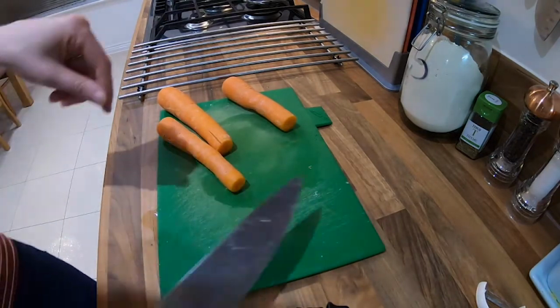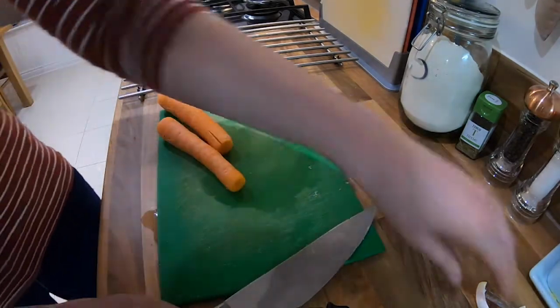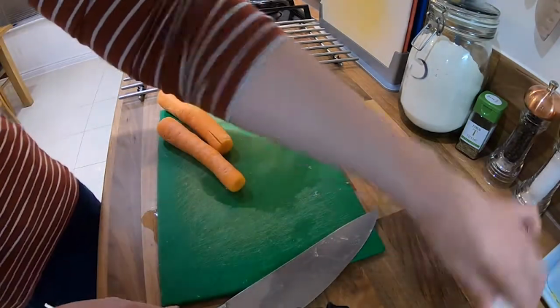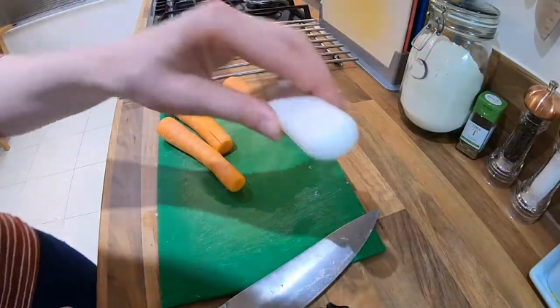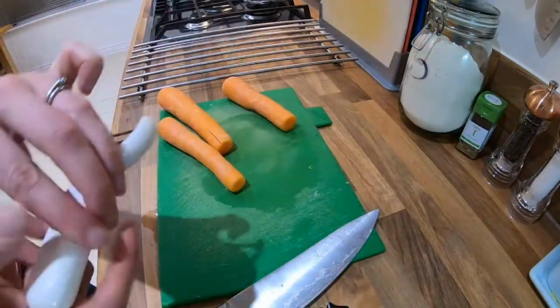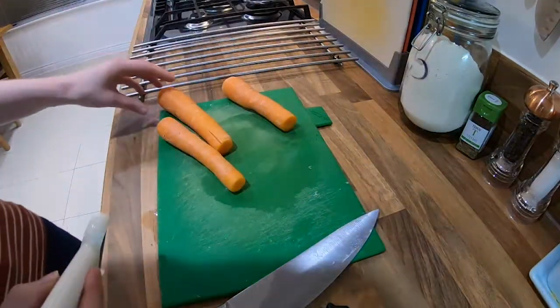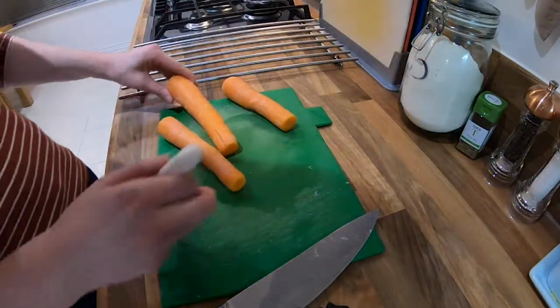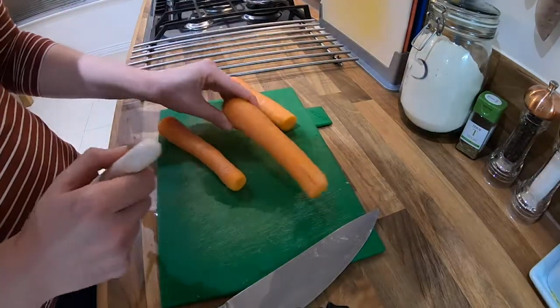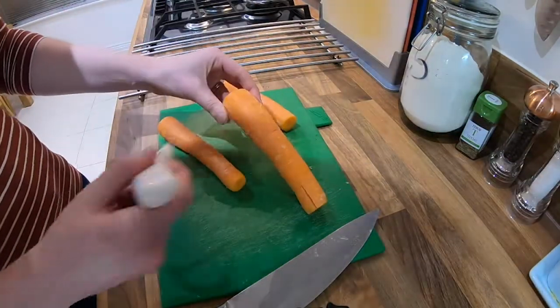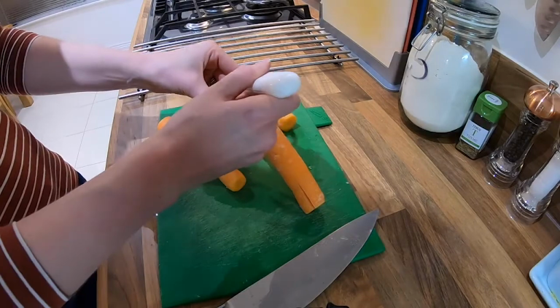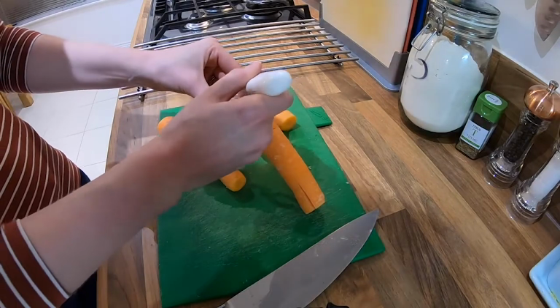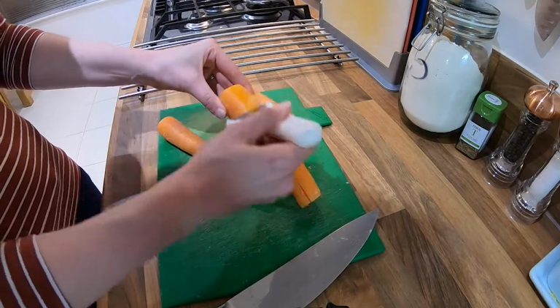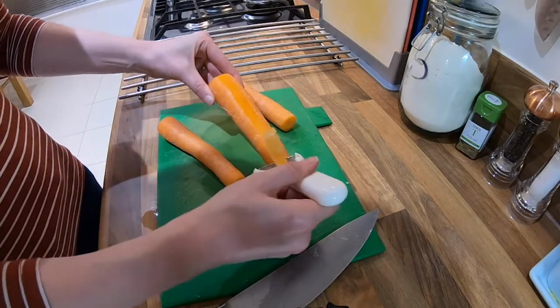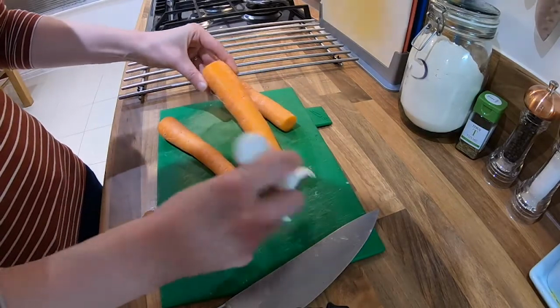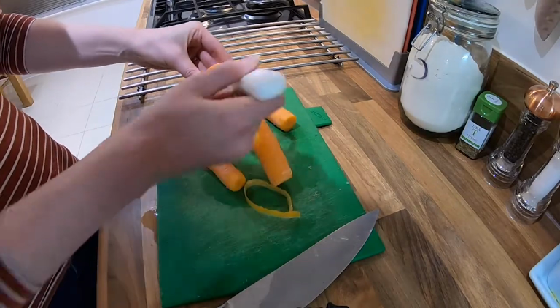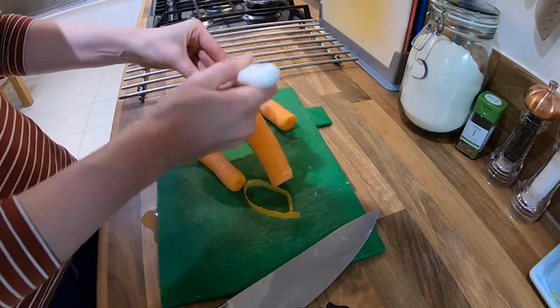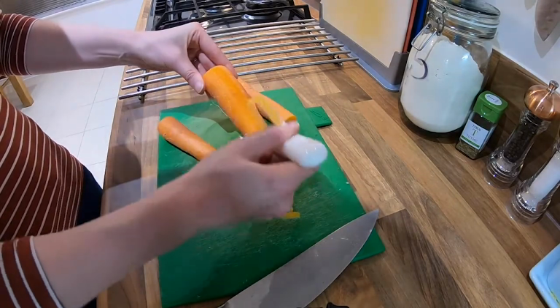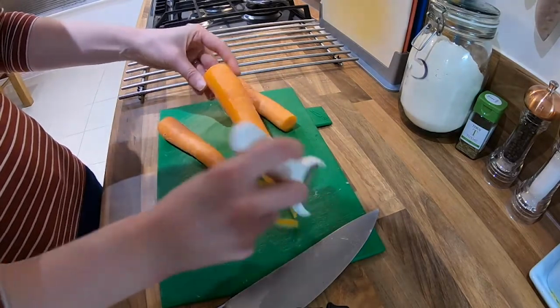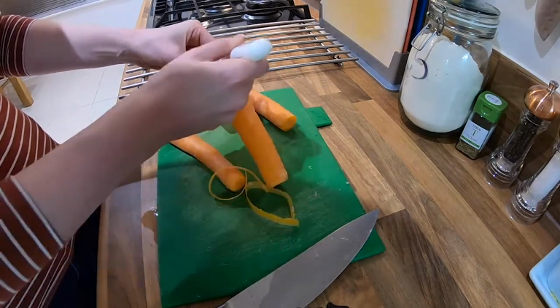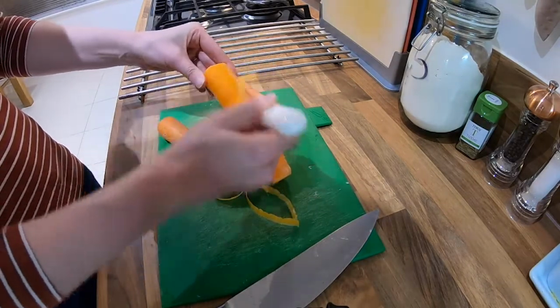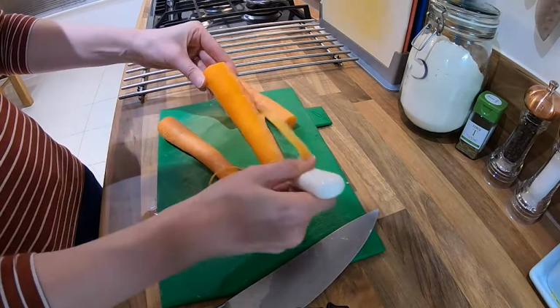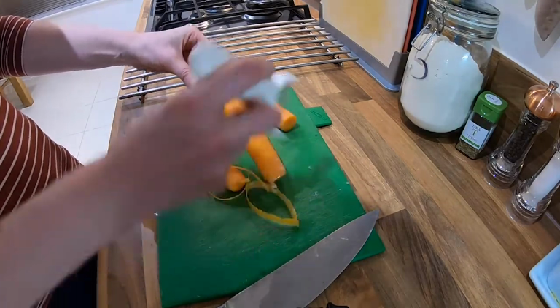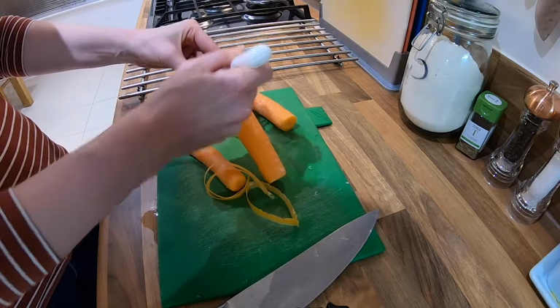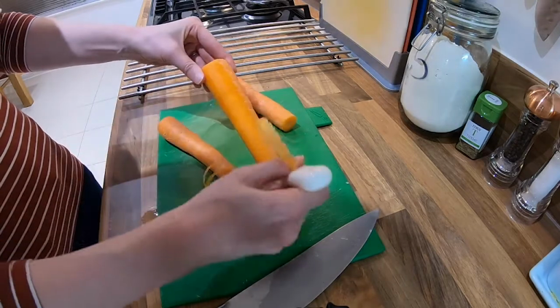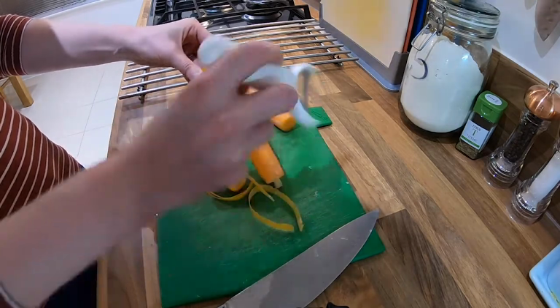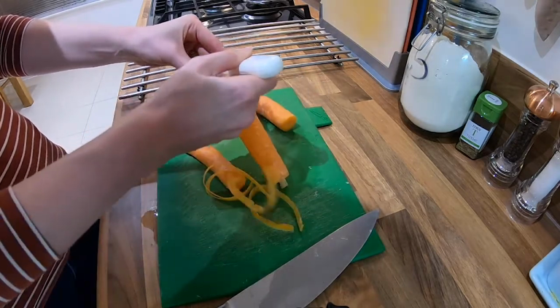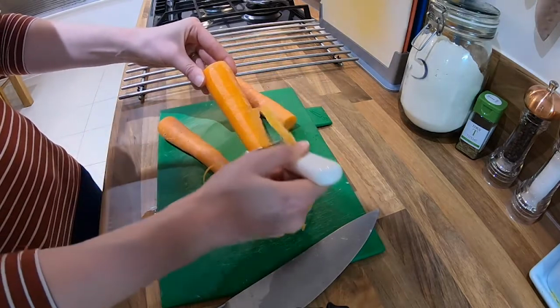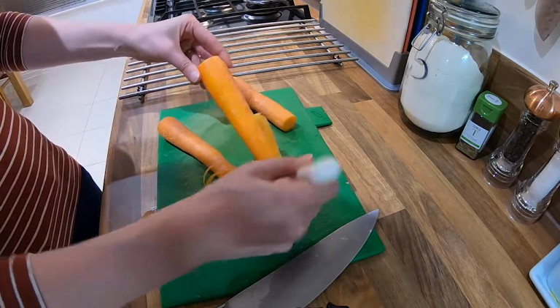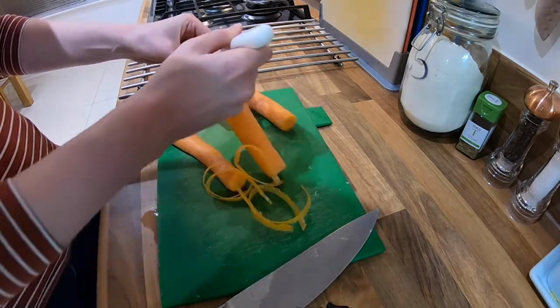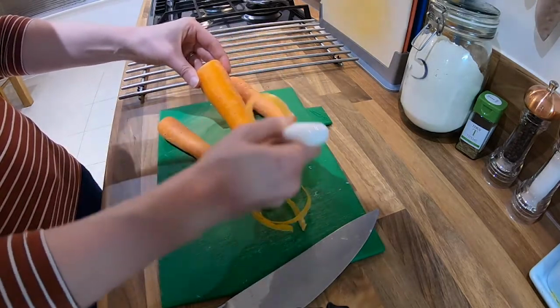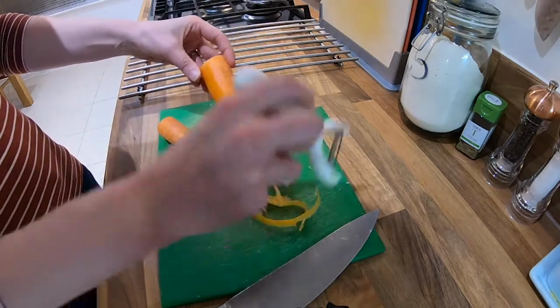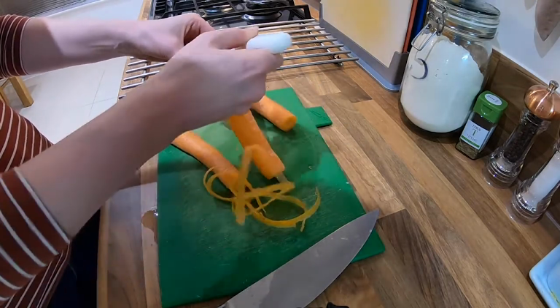Then get the peeler and peel from top to bottom, just to get rid of that outer skin on the carrot — from top to bottom.